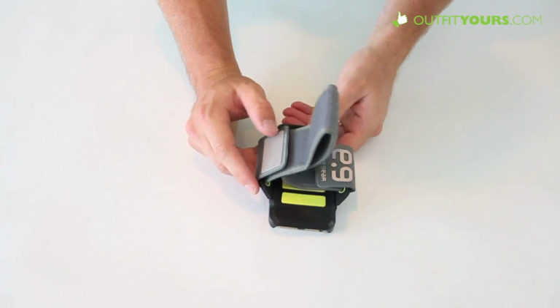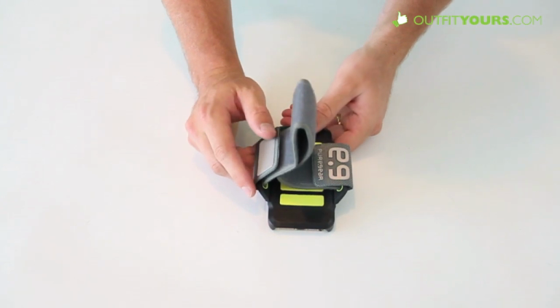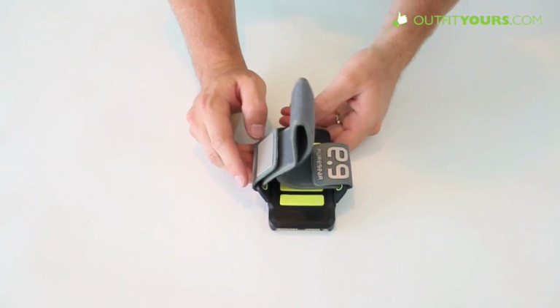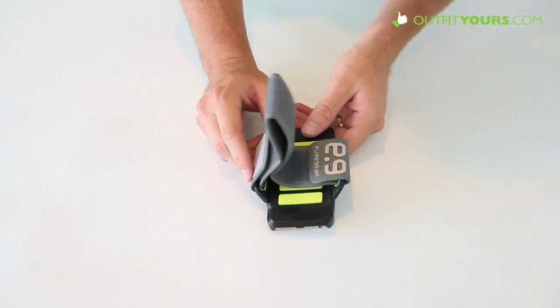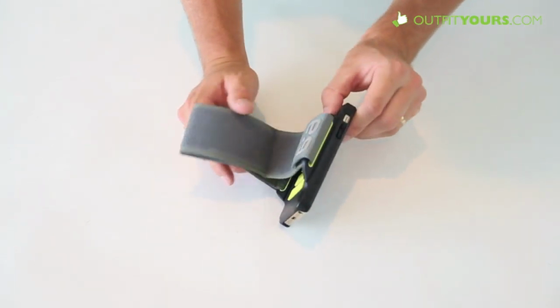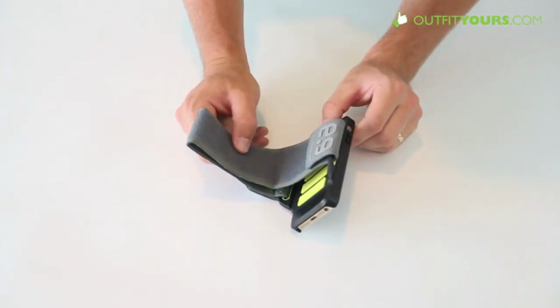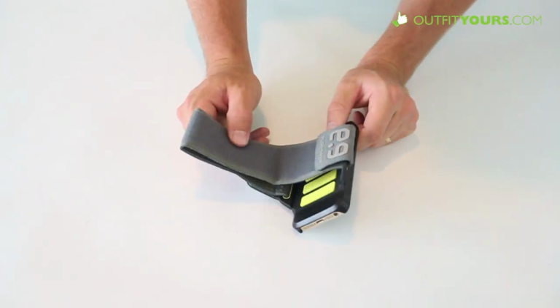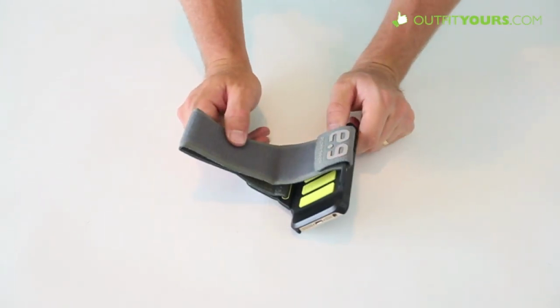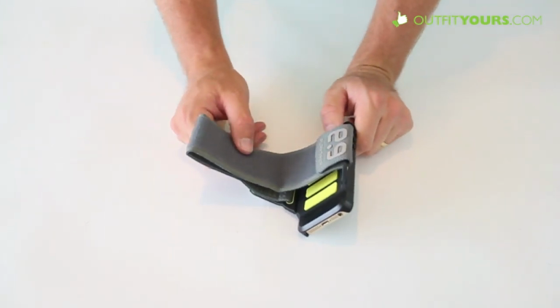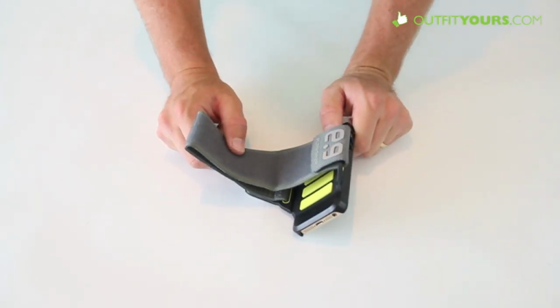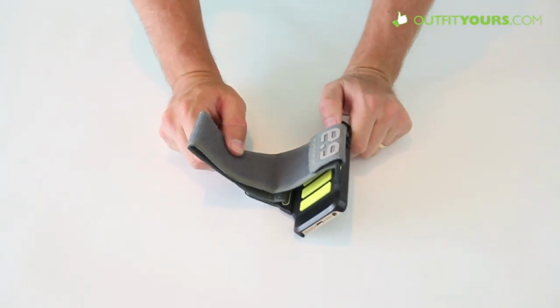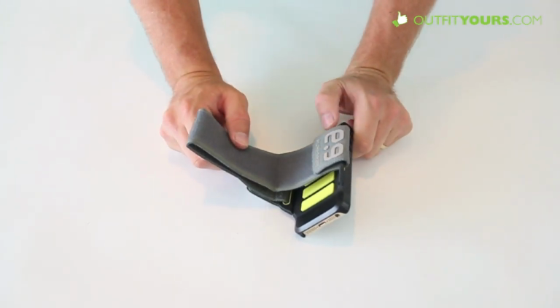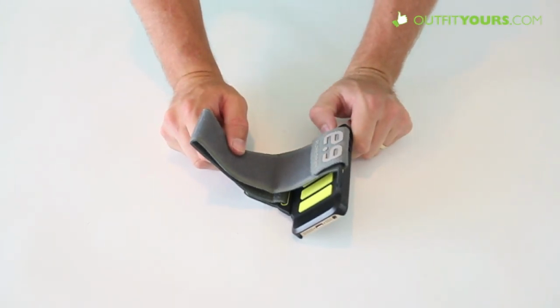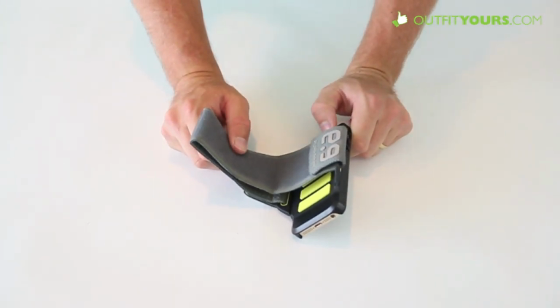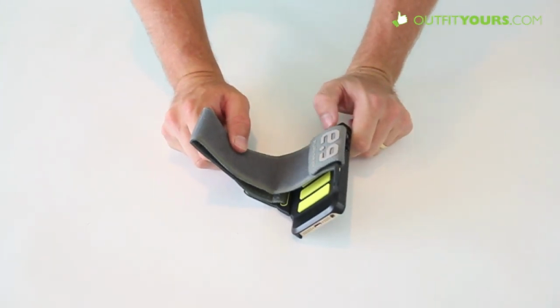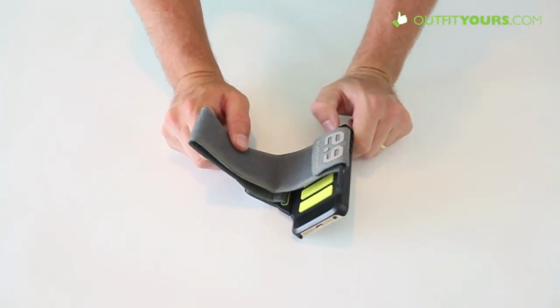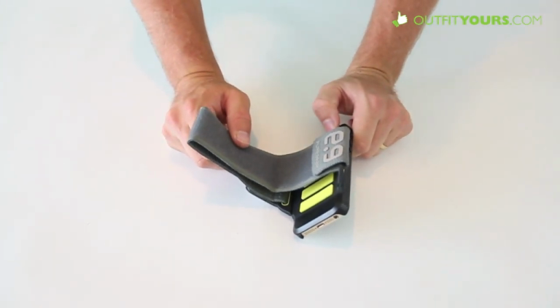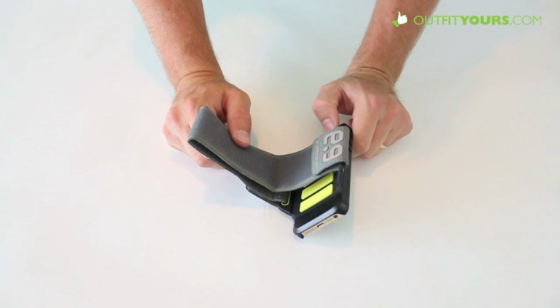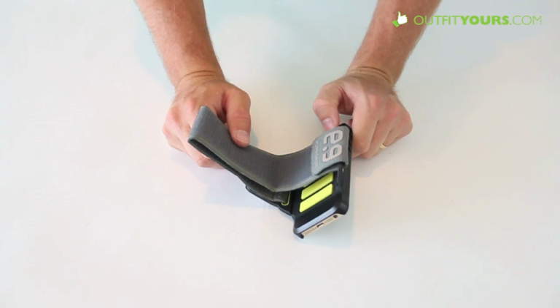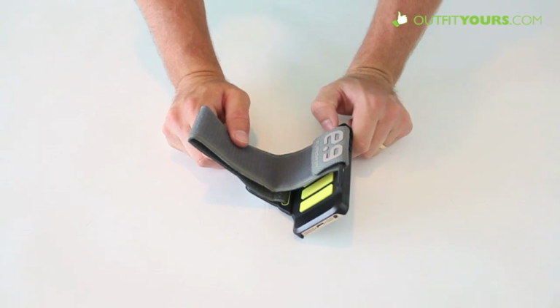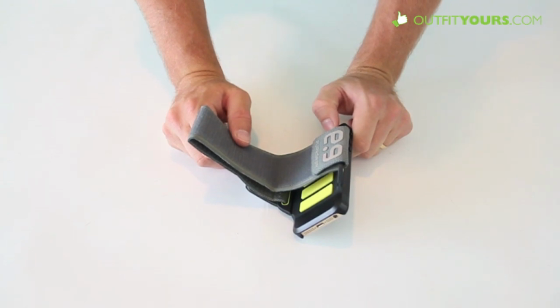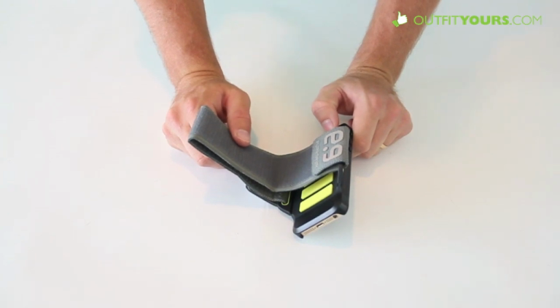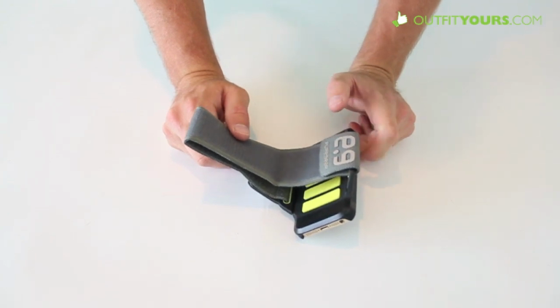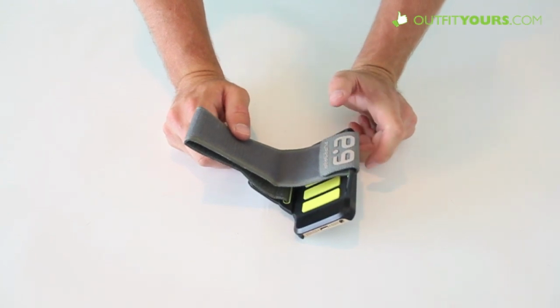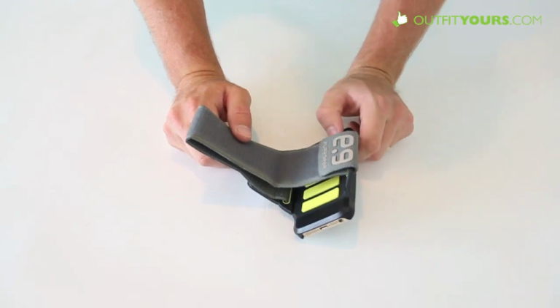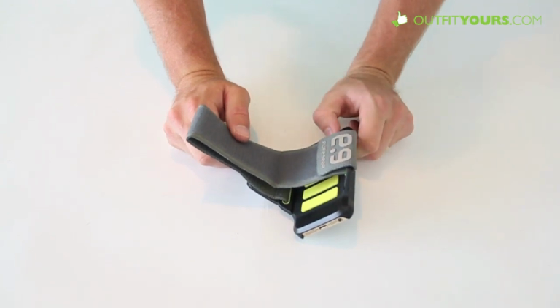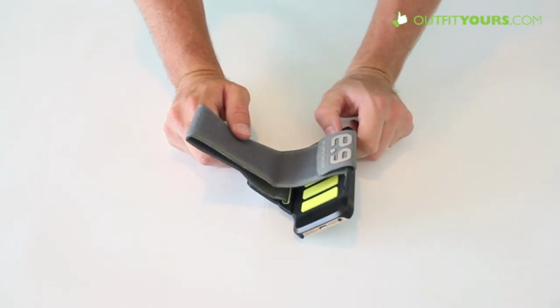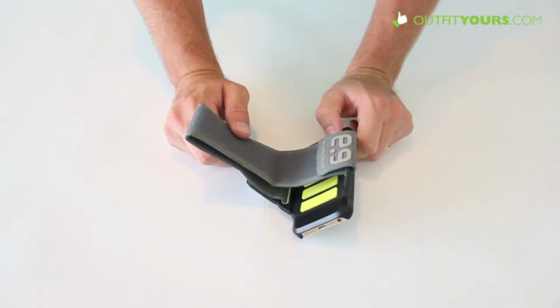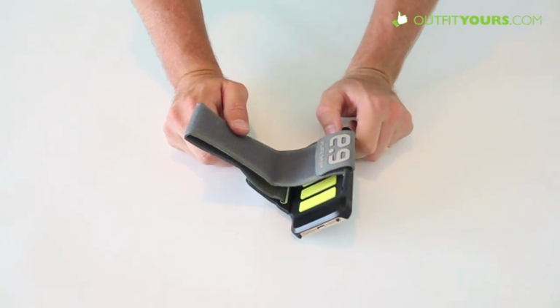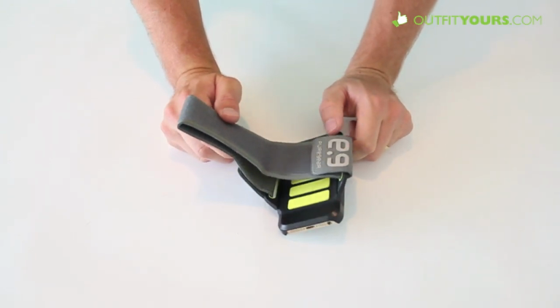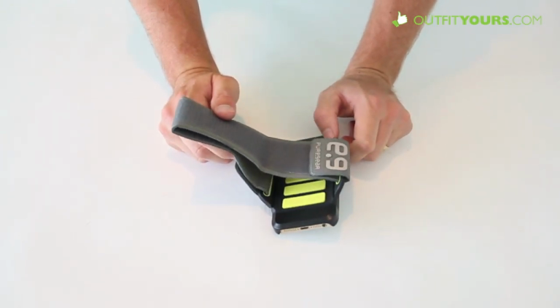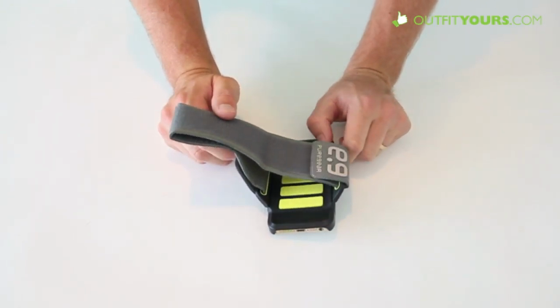It's $49.95. The black one here is a large size for medium and large, and then there's a pink one that's small to medium. So it really just depends on the size that you need.